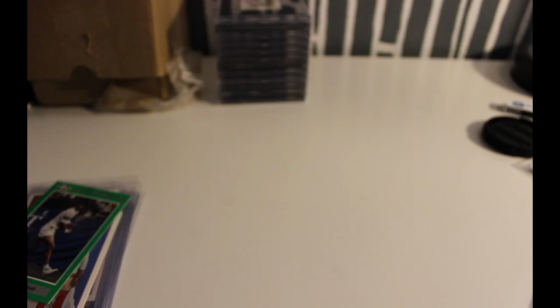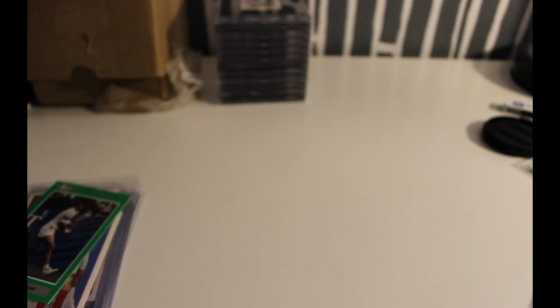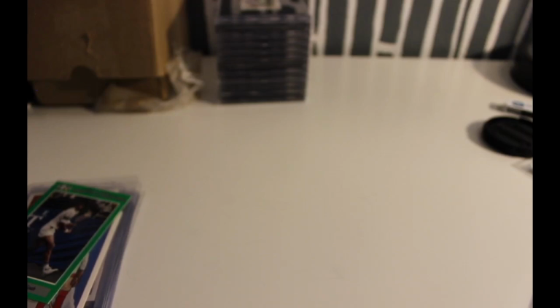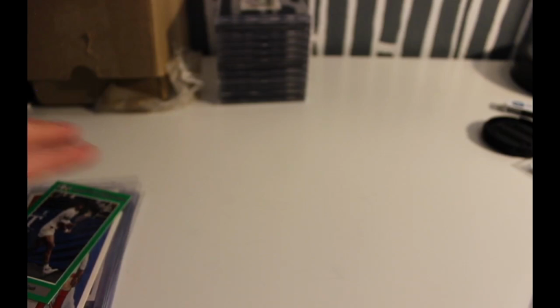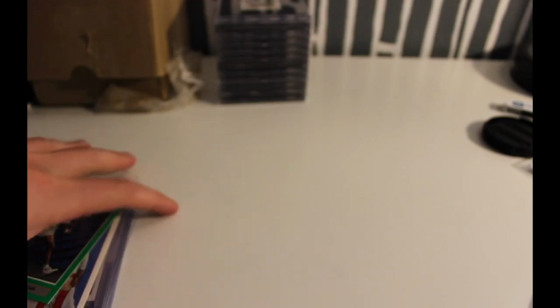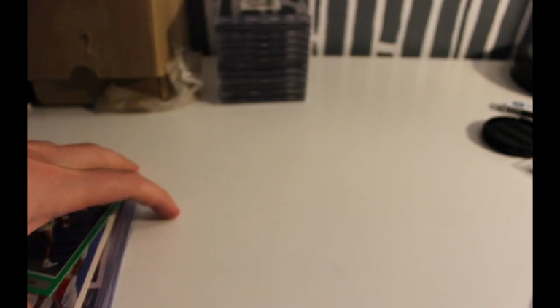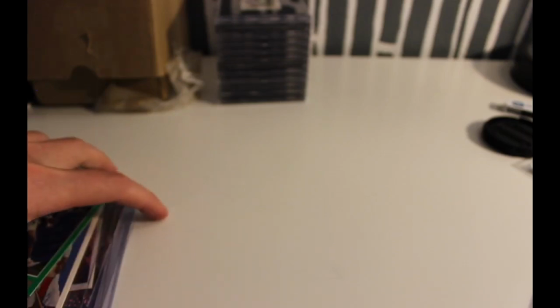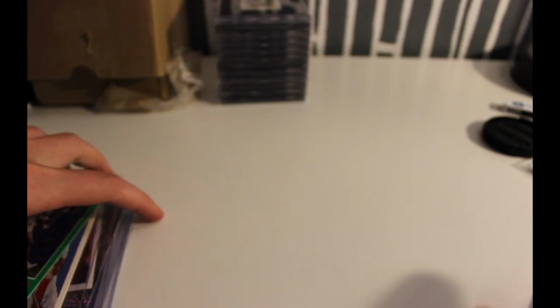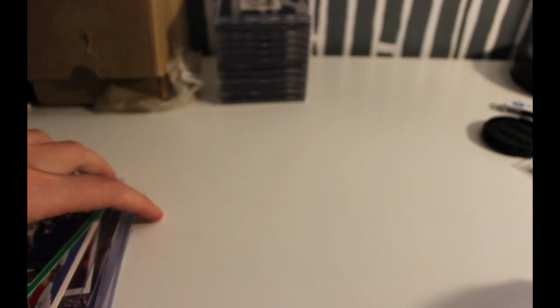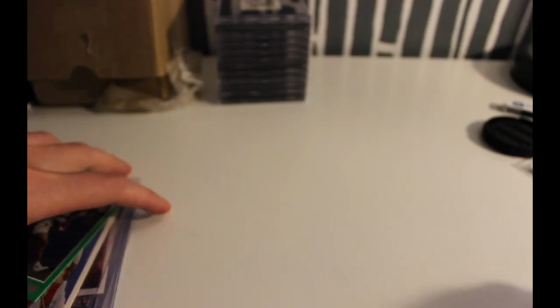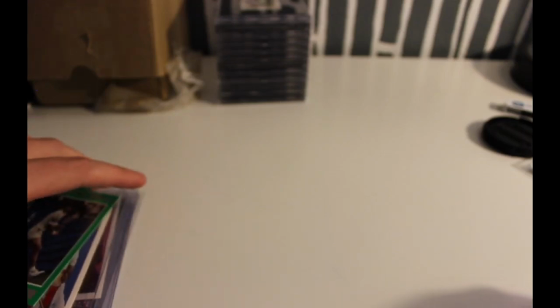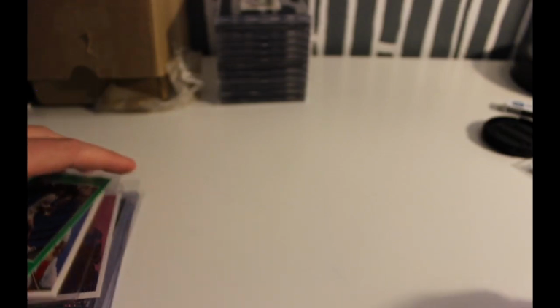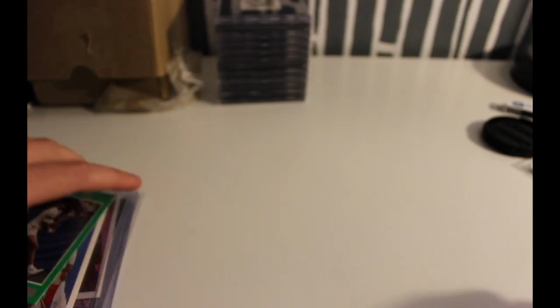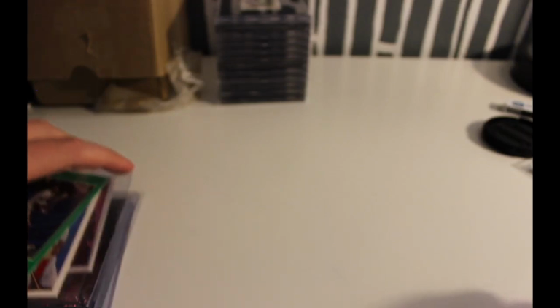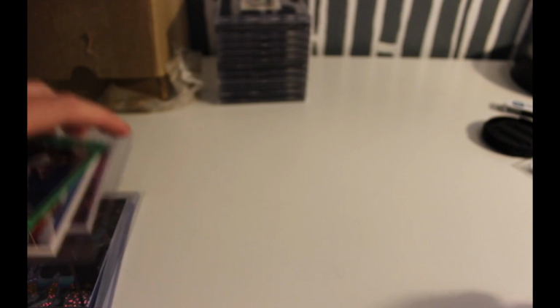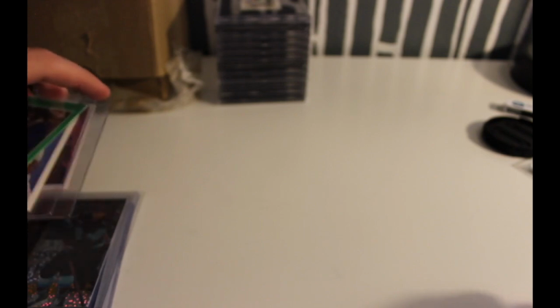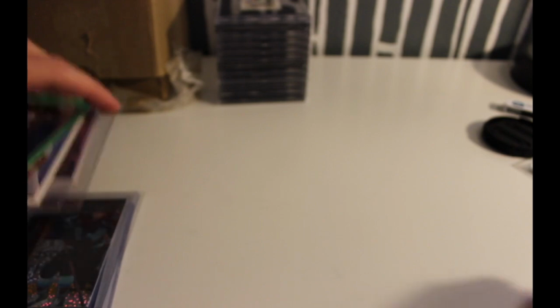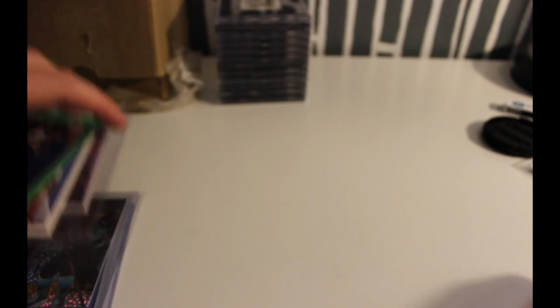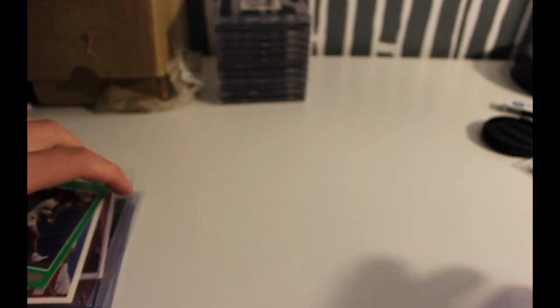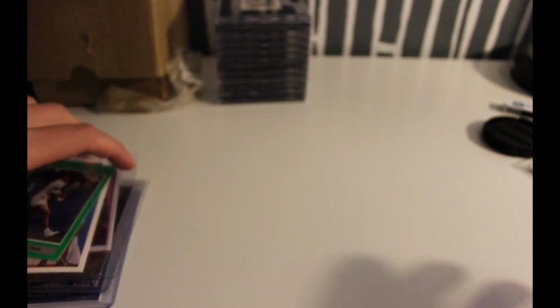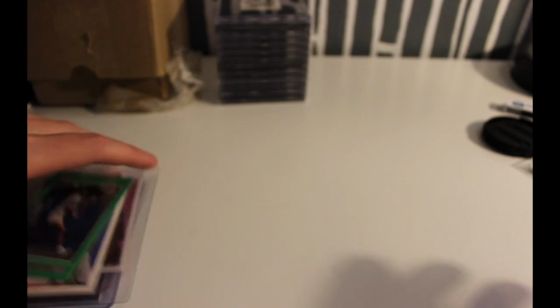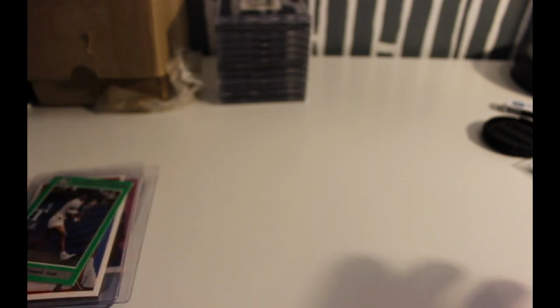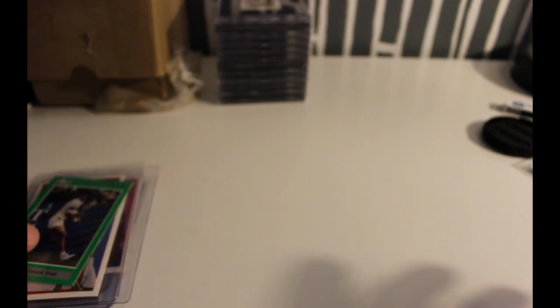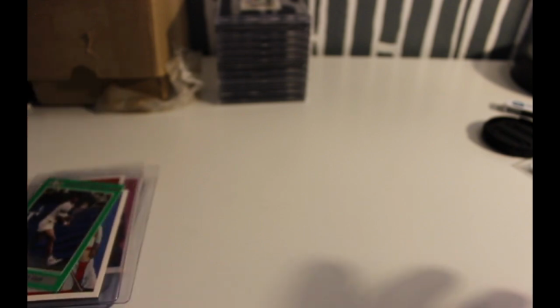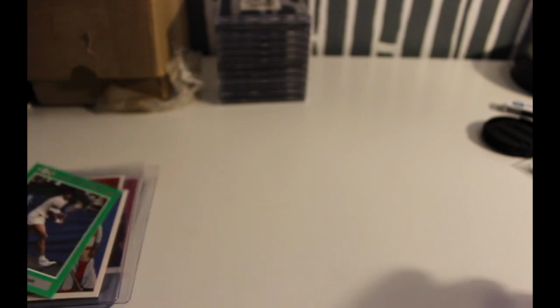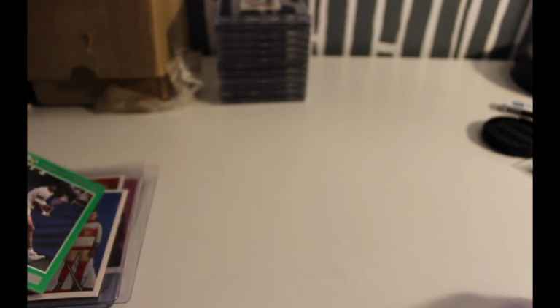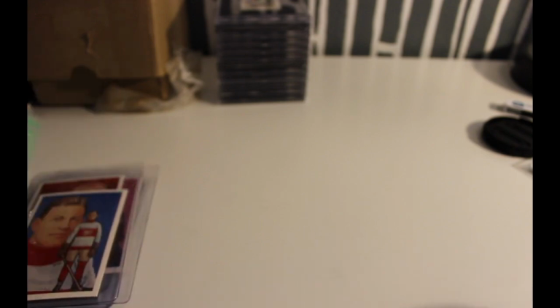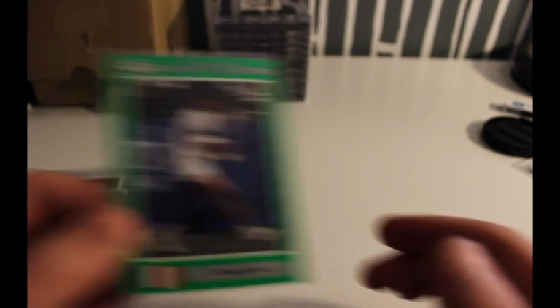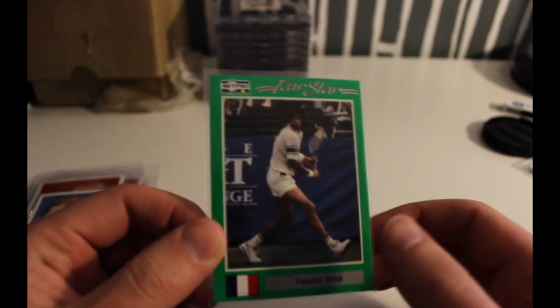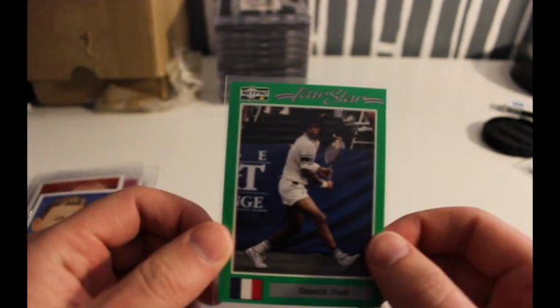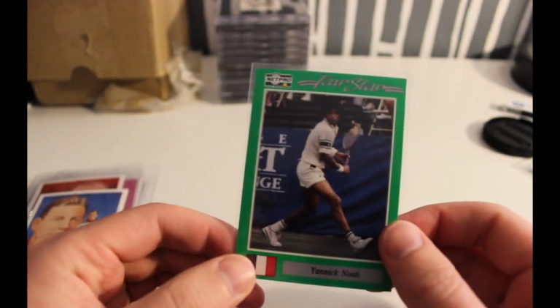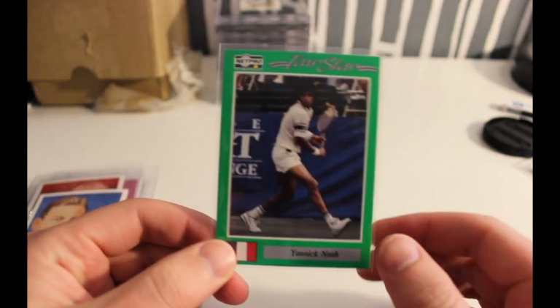Hey everyone, welcome to the video. I've just got a quick little mail day today — a couple cards I got in from COMC and then another one from eBay that kind of fits with the theme.